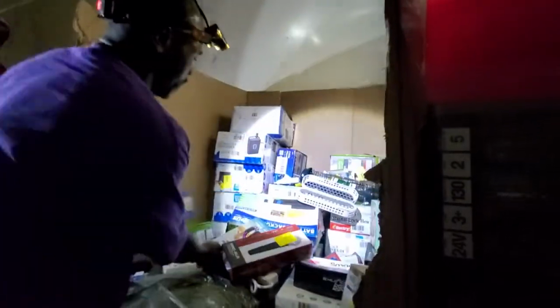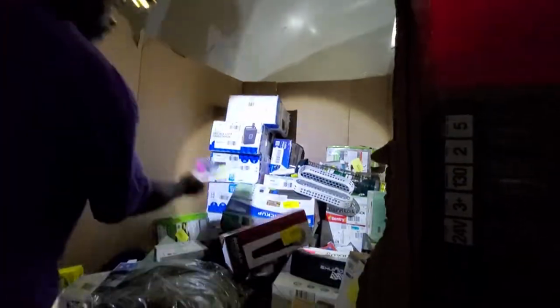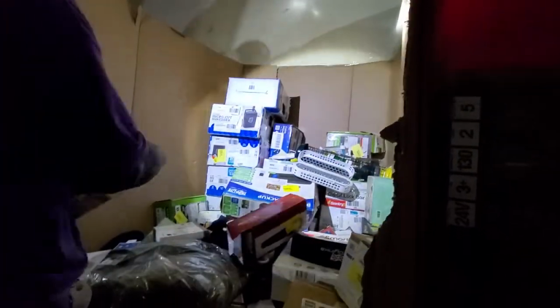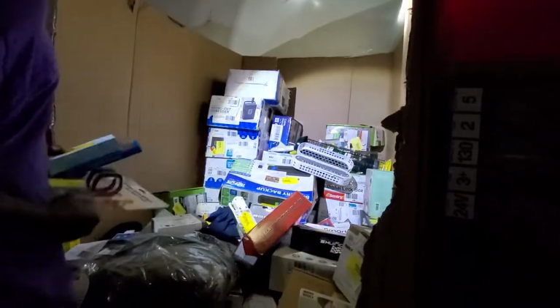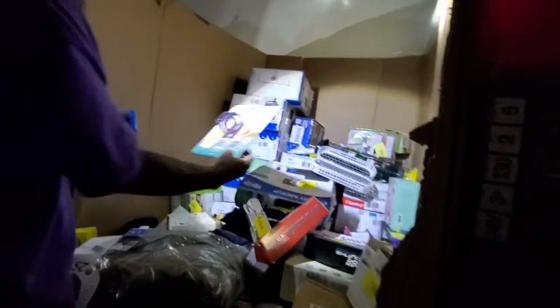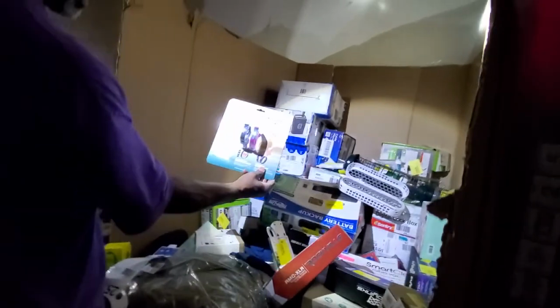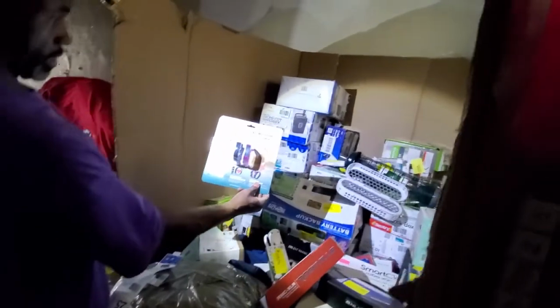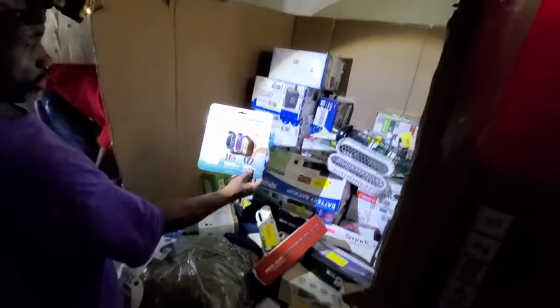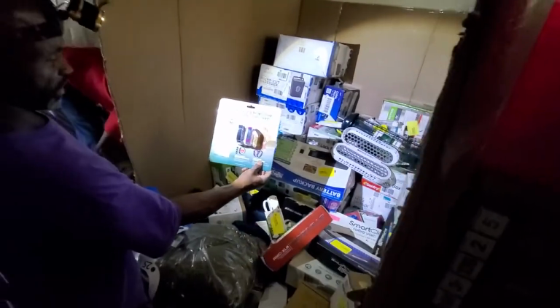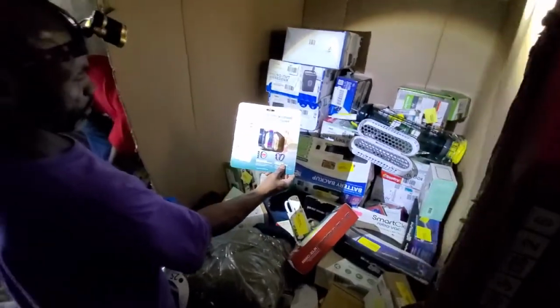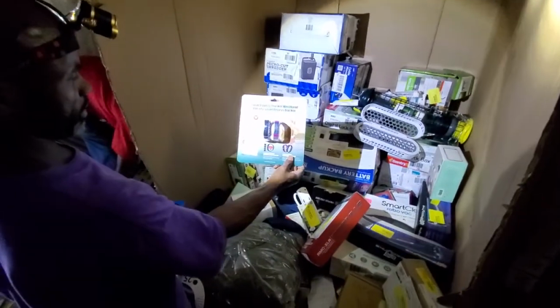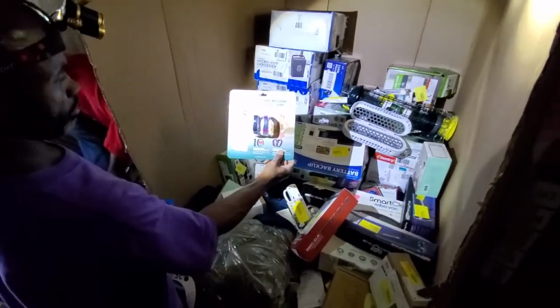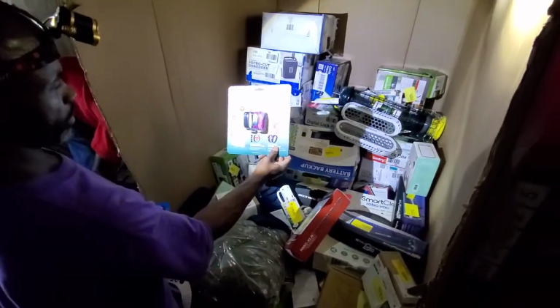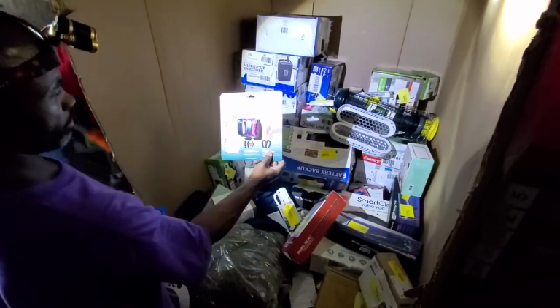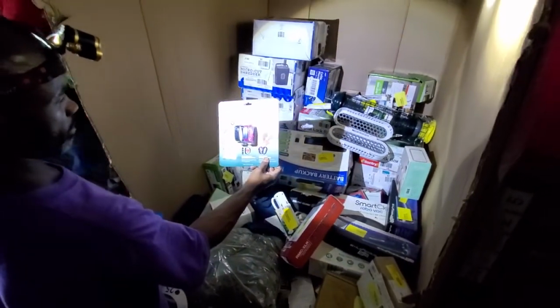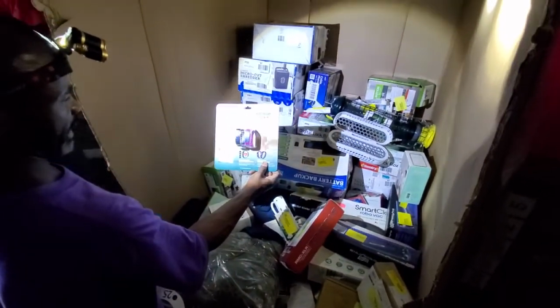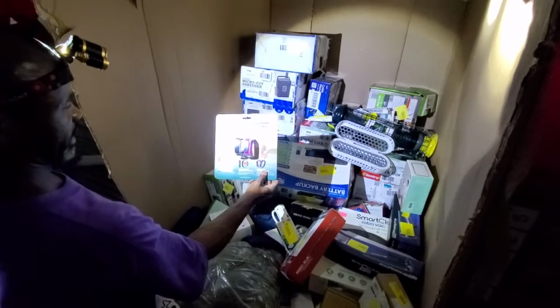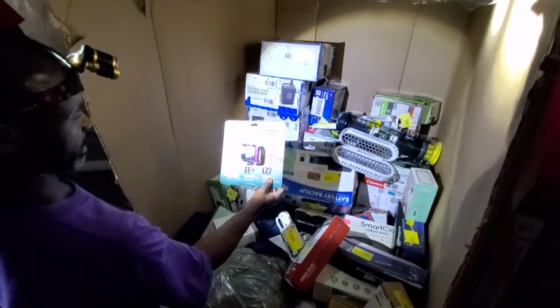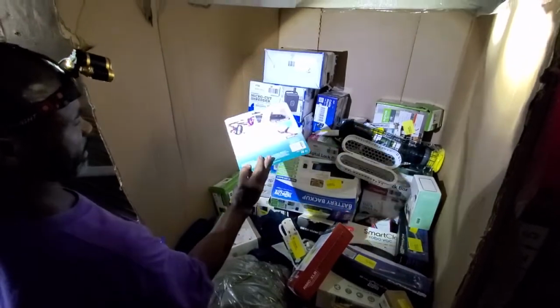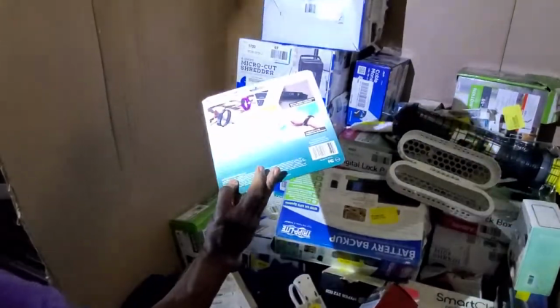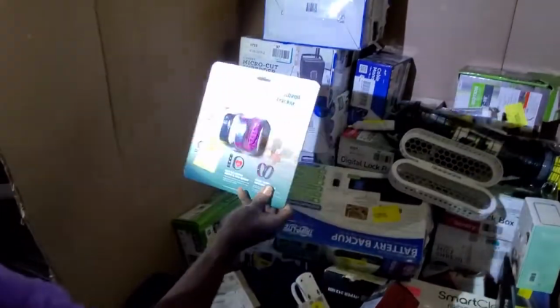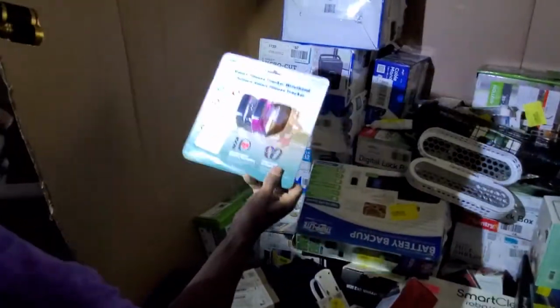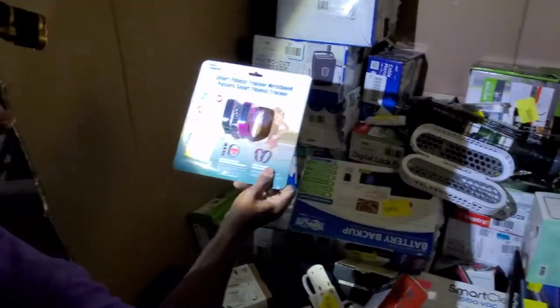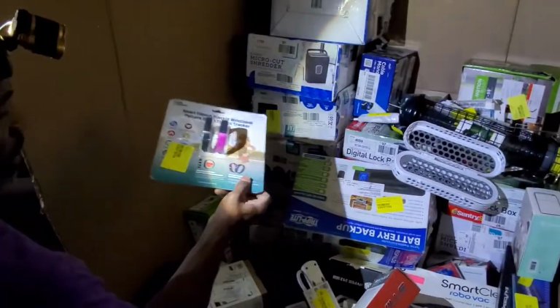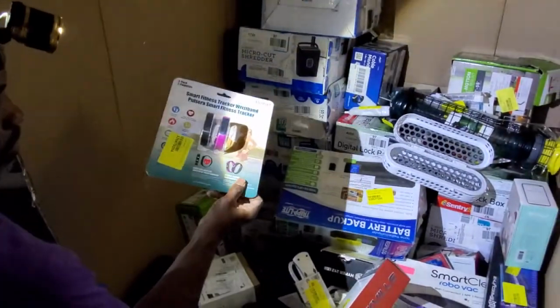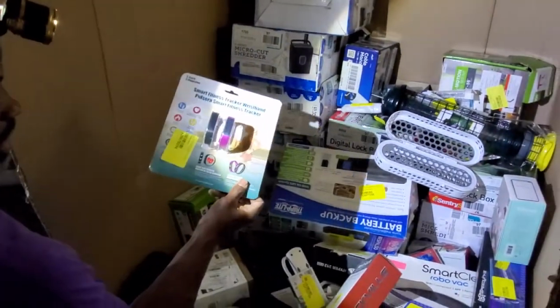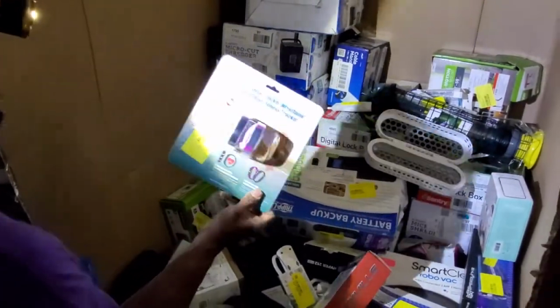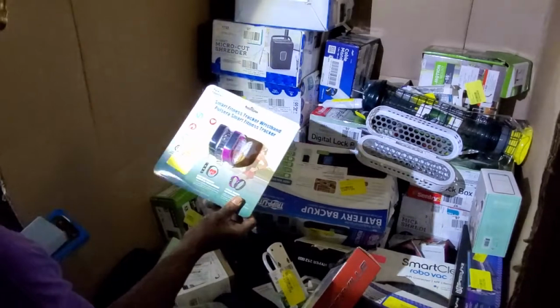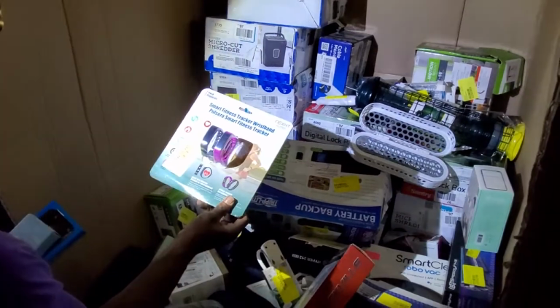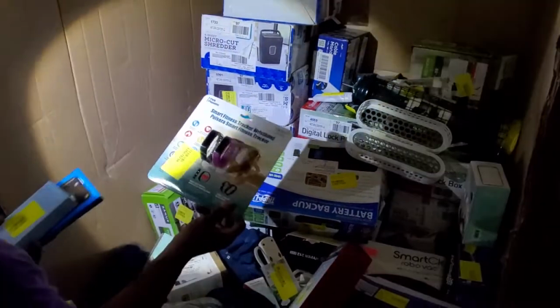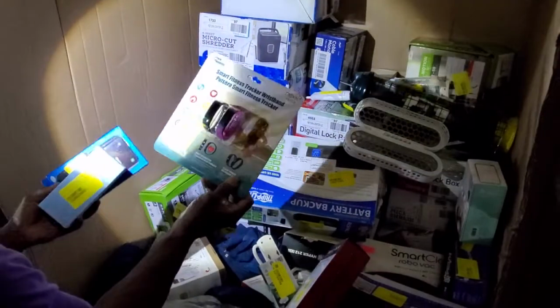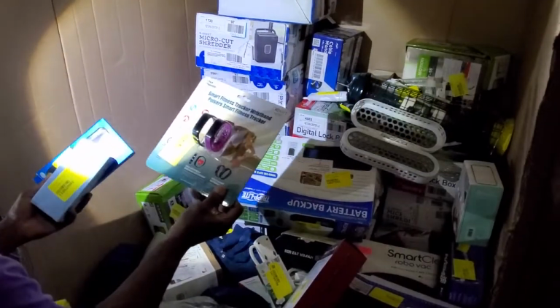We have some type of fitness things here — some more fitness tracker waste. Next home. I've seen some of the fitness things — they were worth some money, guys. Hopefully this is one of them.